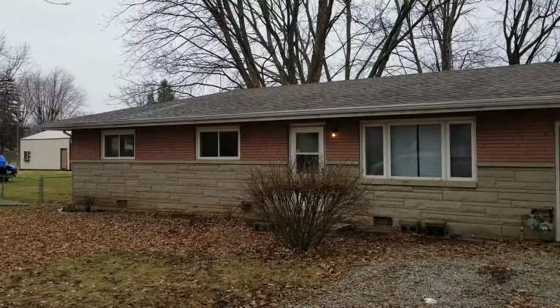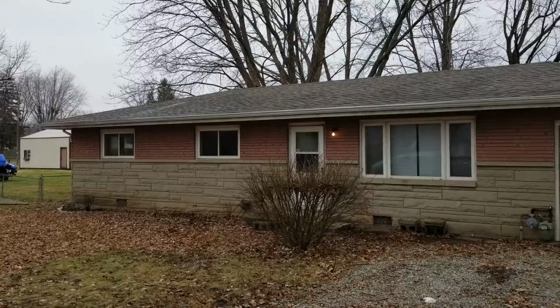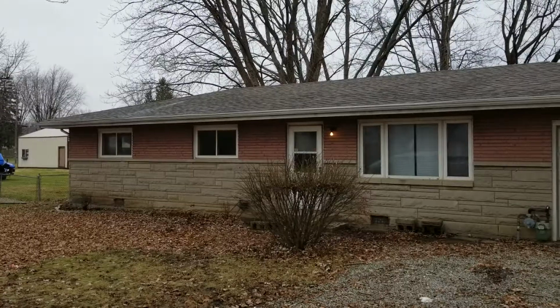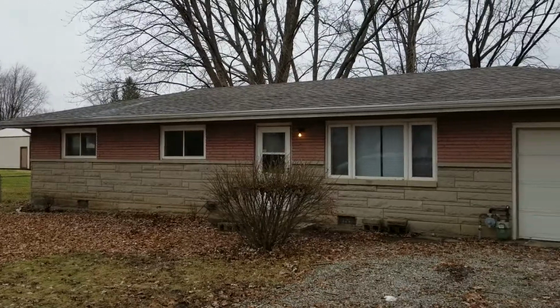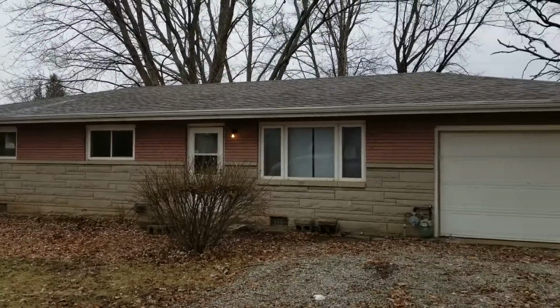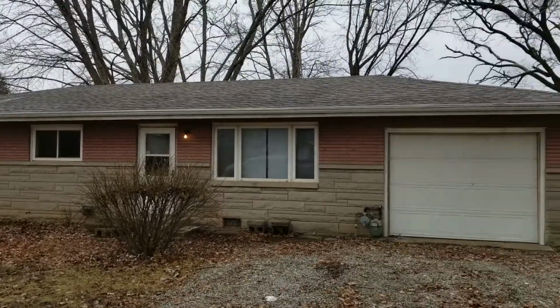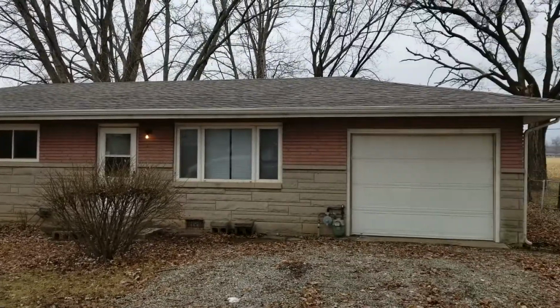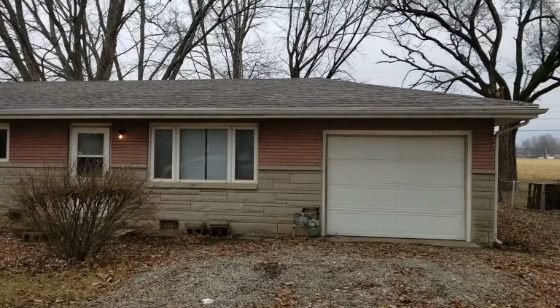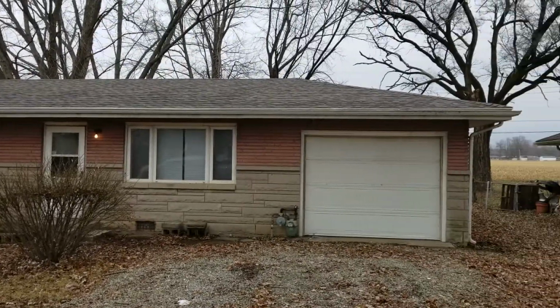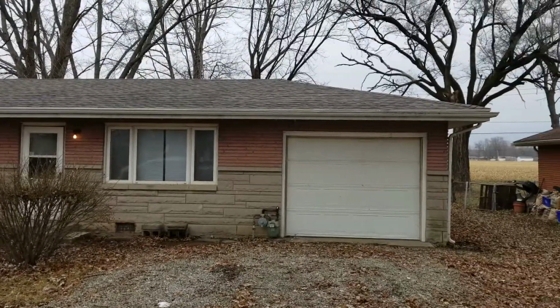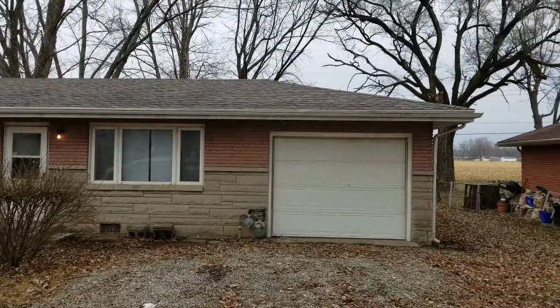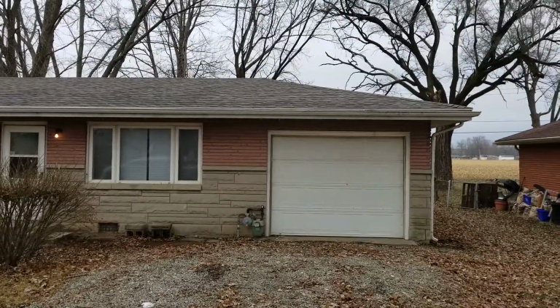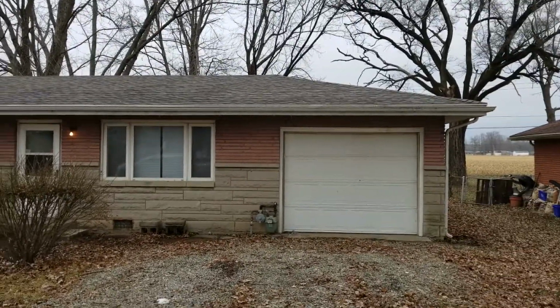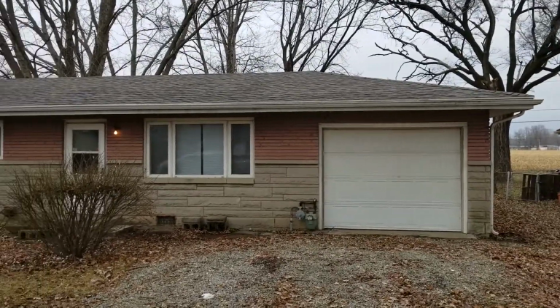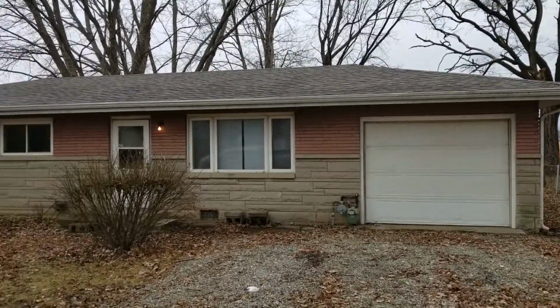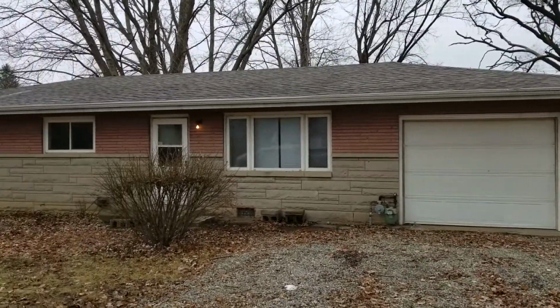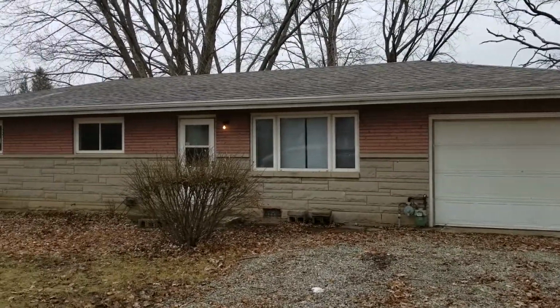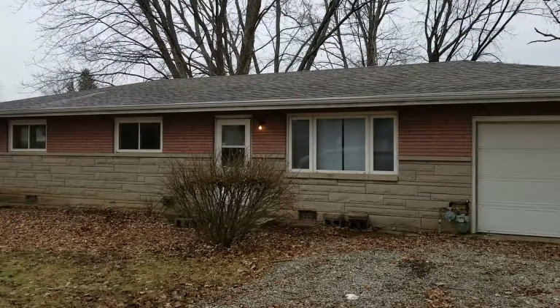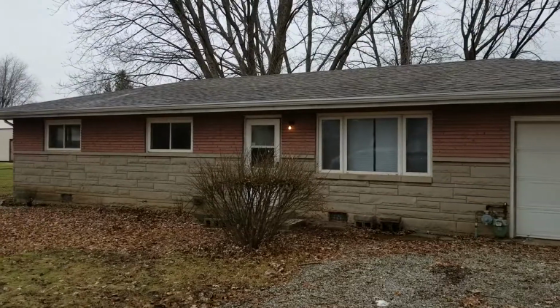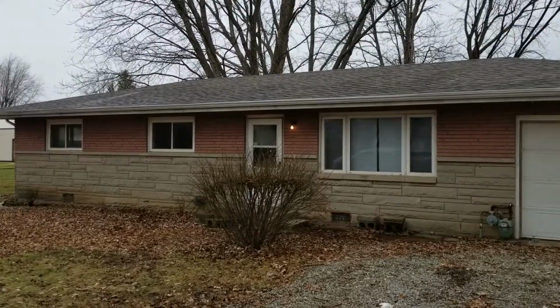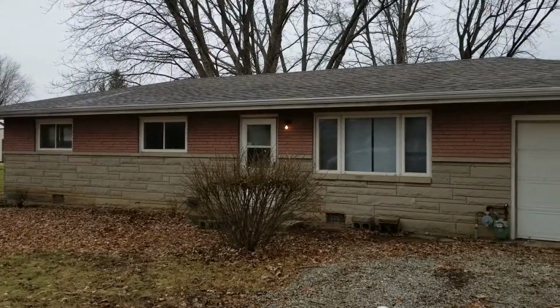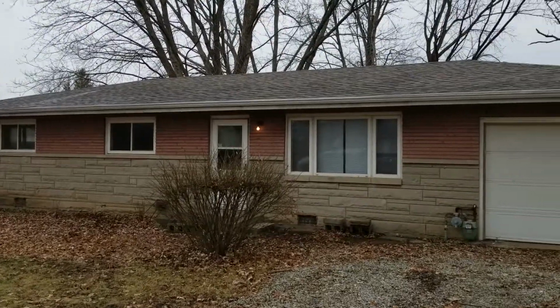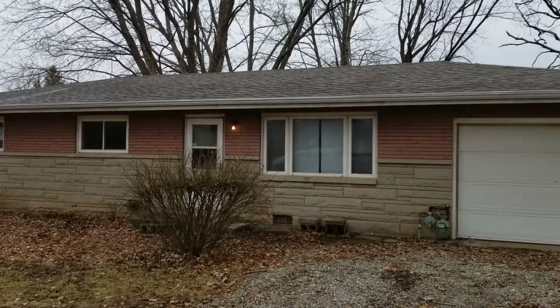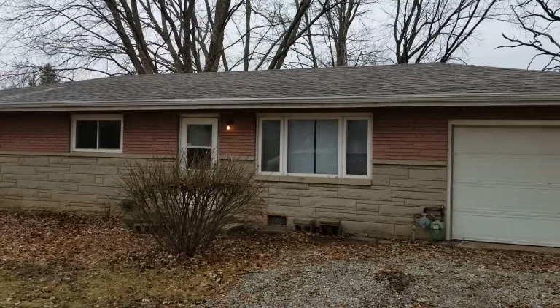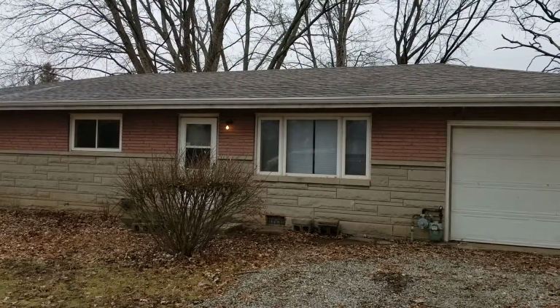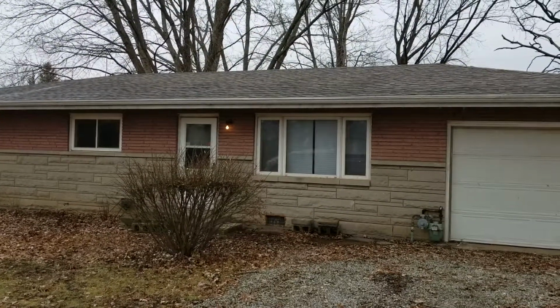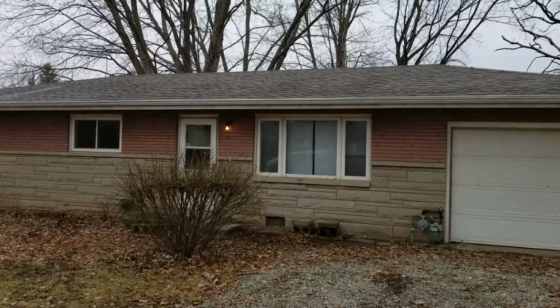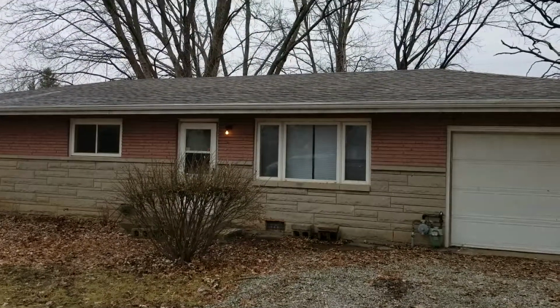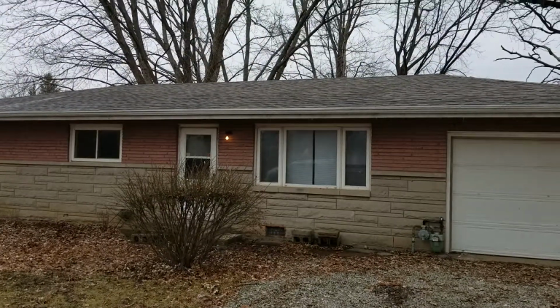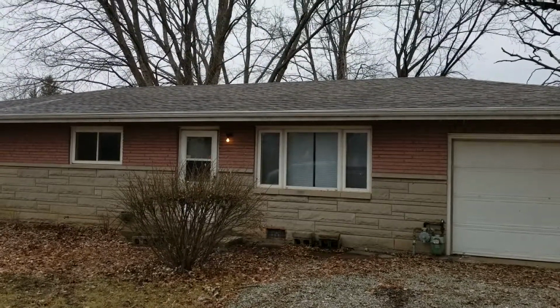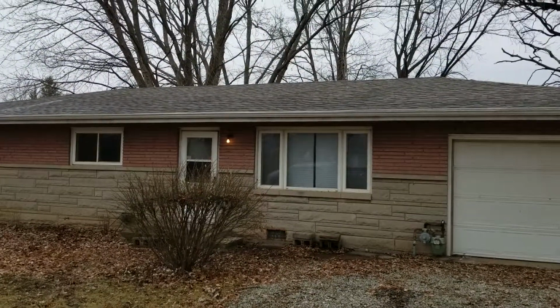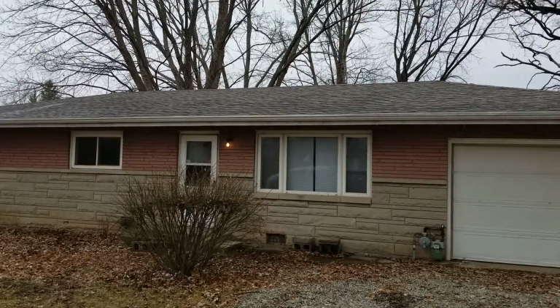2 East 75th Street. This is a three-bedroom, one-bath home located in Anderson, Indiana — just about 20-25 minutes northeast of Indianapolis.